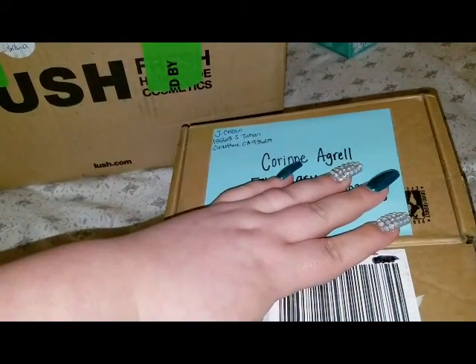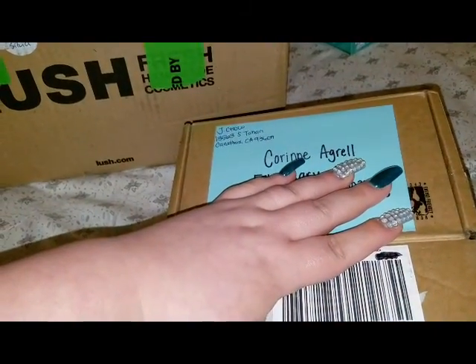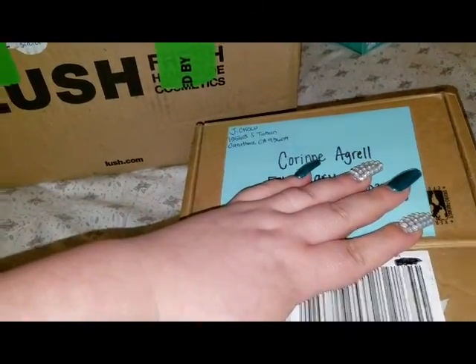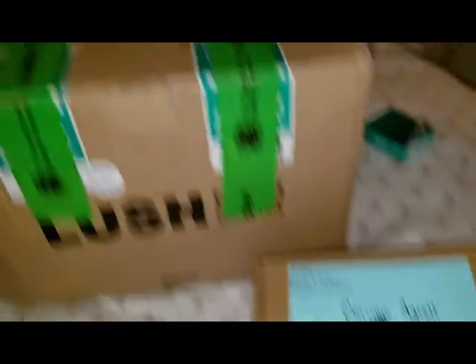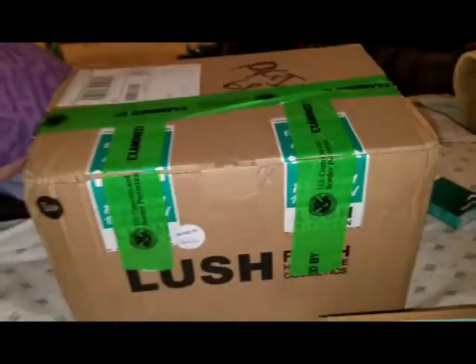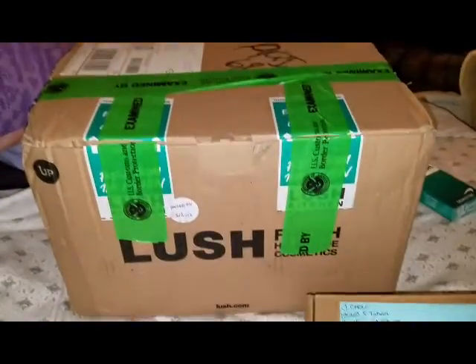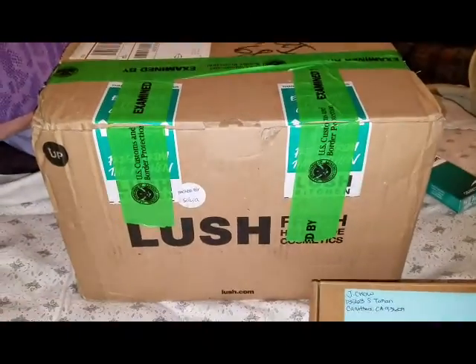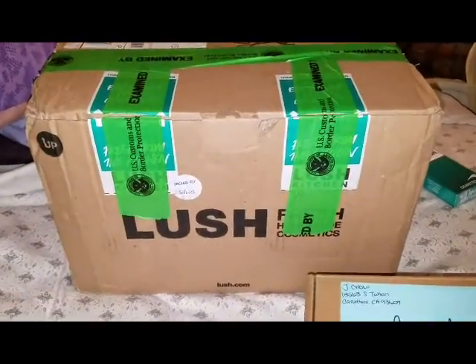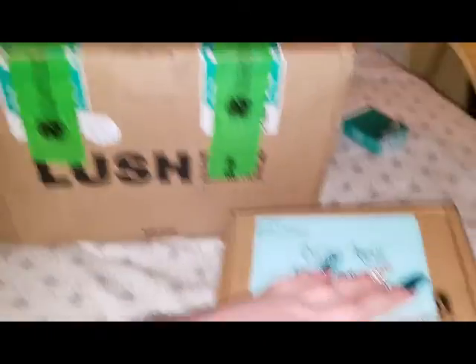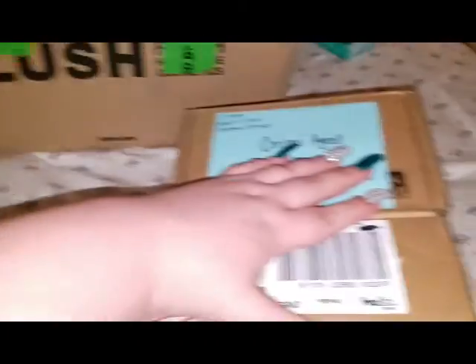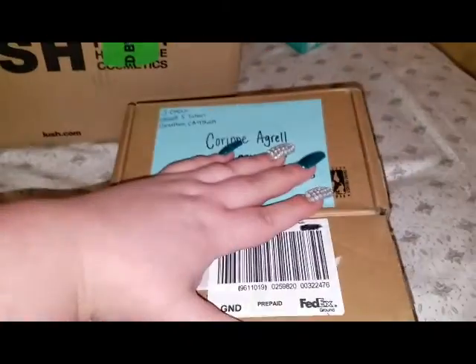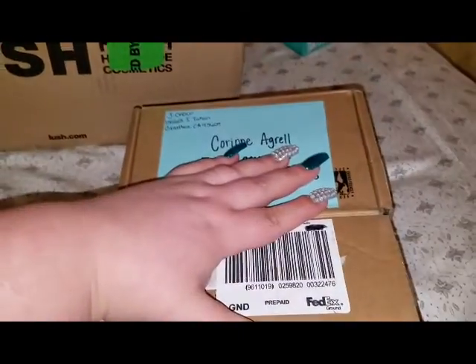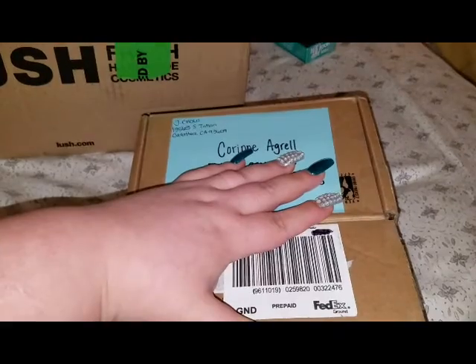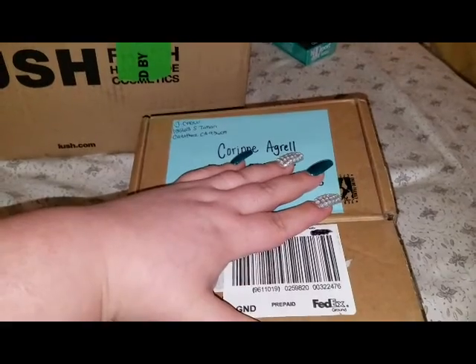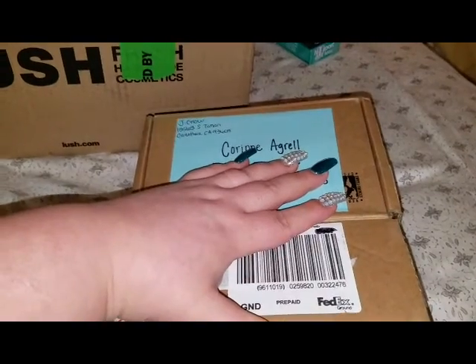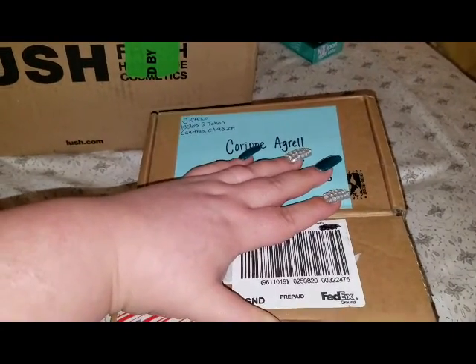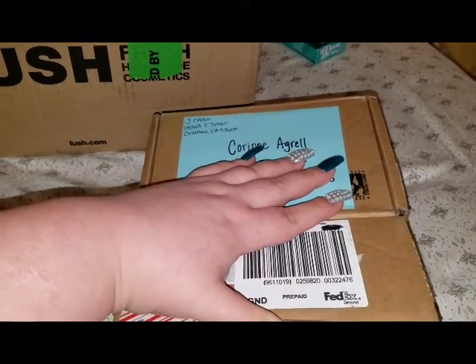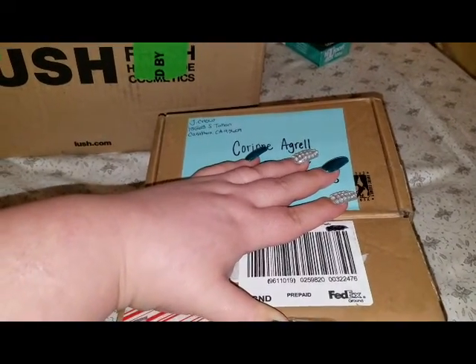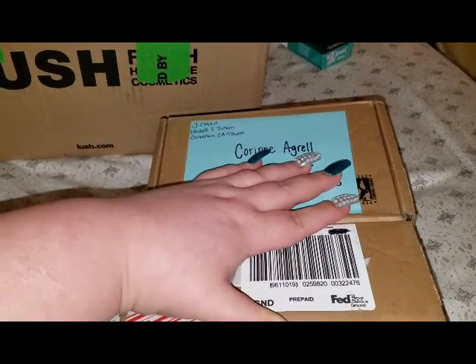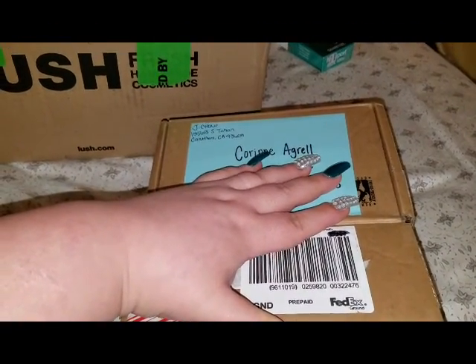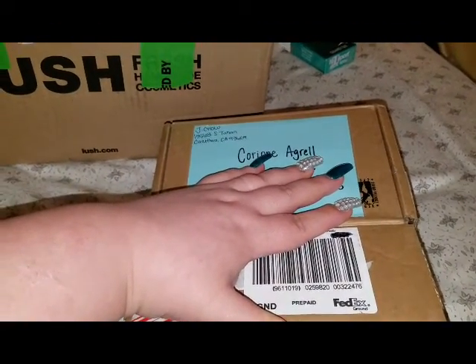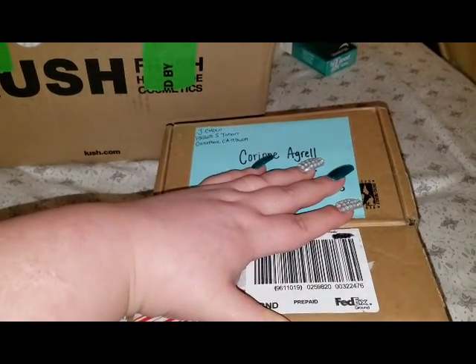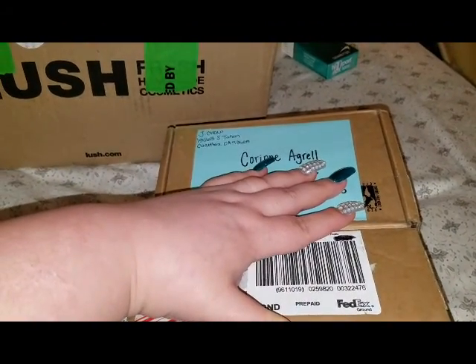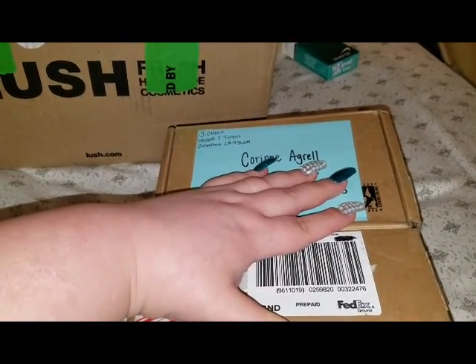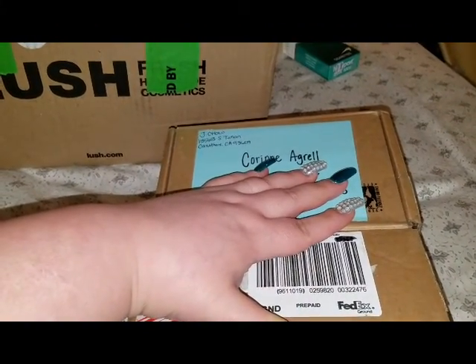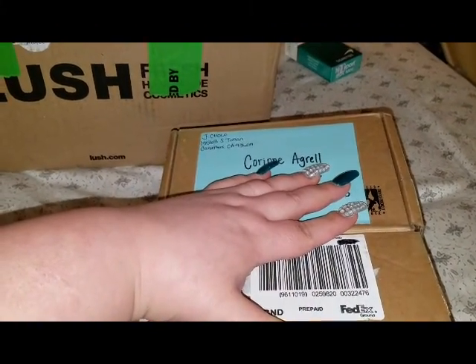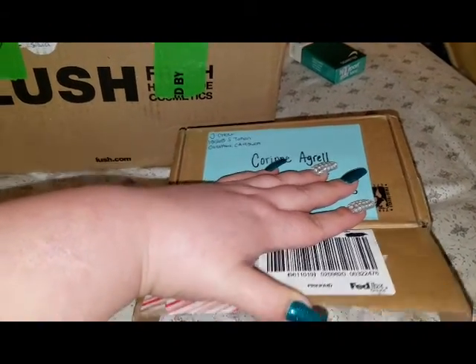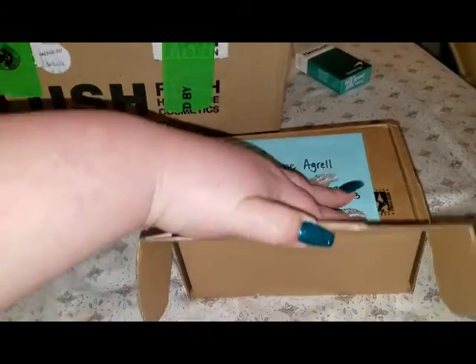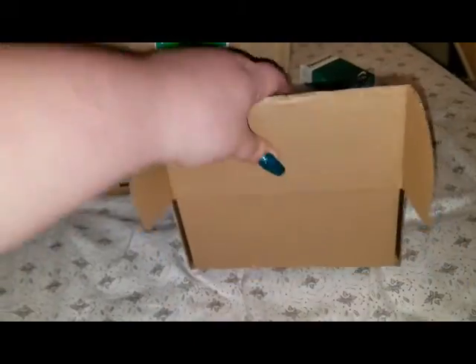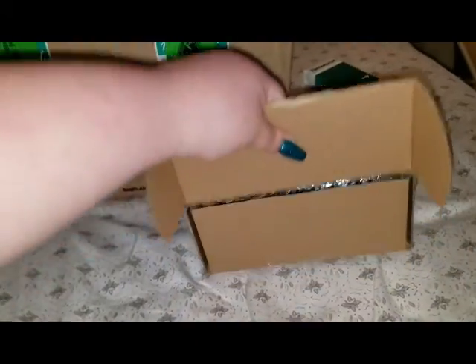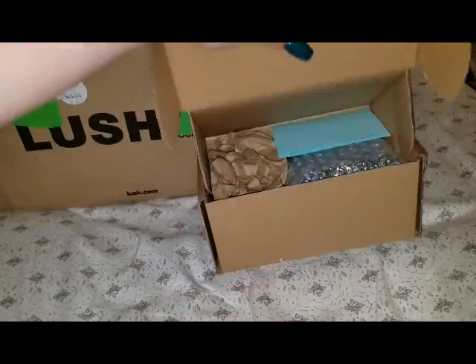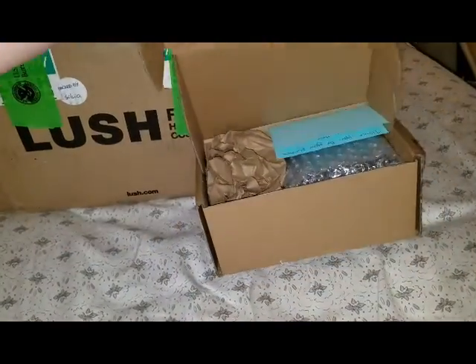Okay guys, we got a Lush Kitchen haul and a mysterious box. I don't know what's in it, but I make random orders, so I might have ordered something that I just can't remember. So let's see what's in the mysterious box.